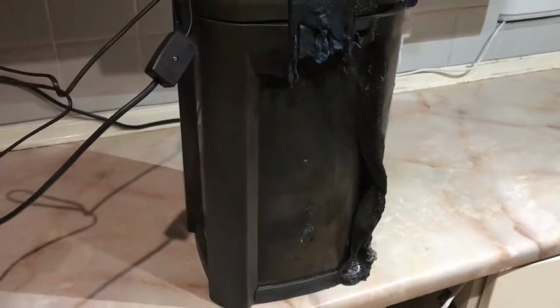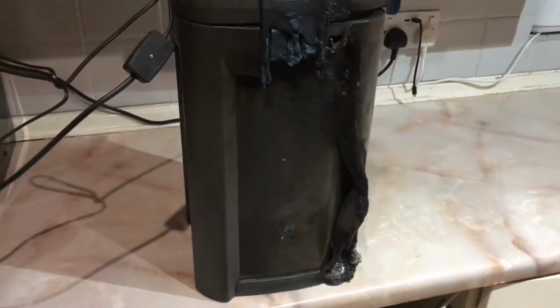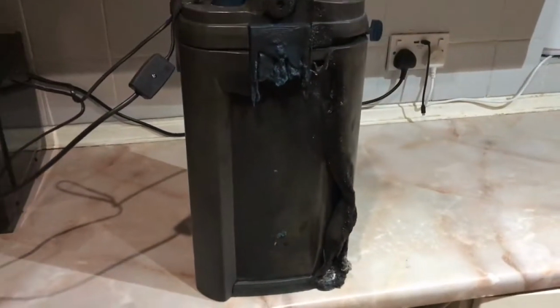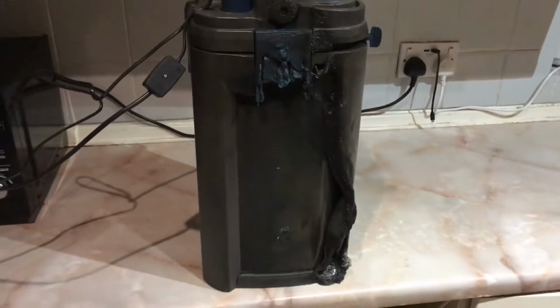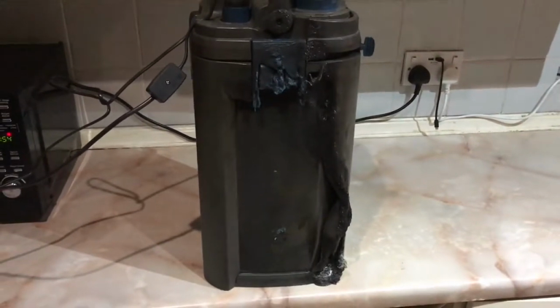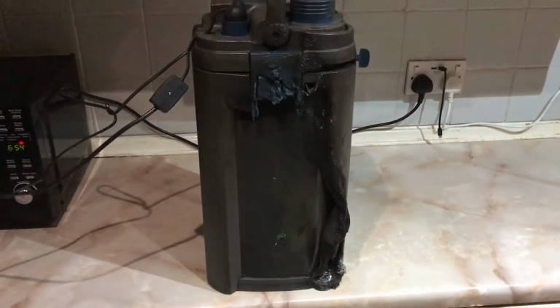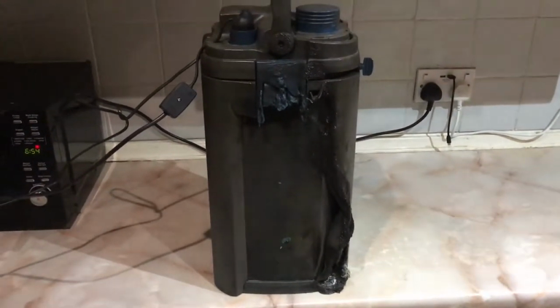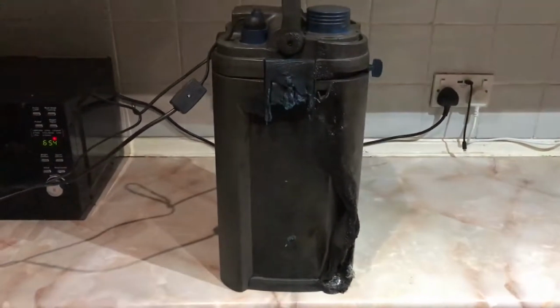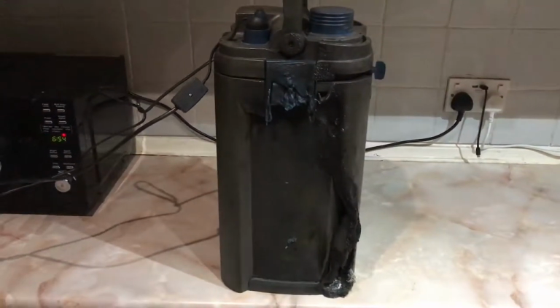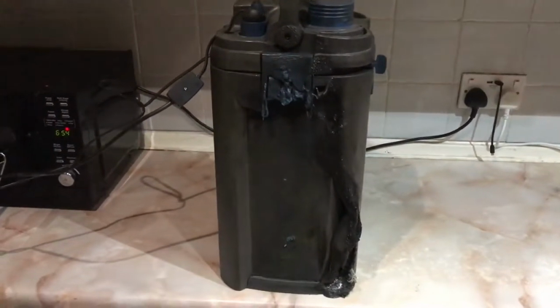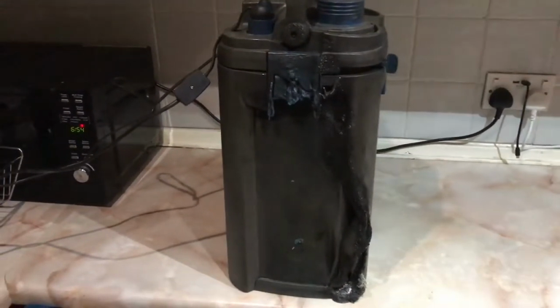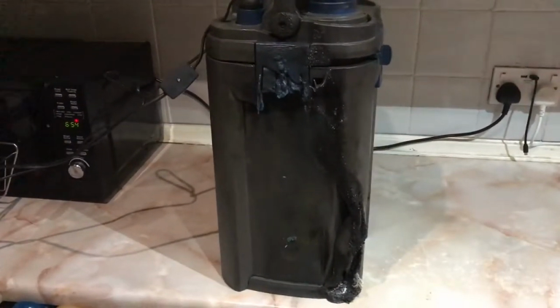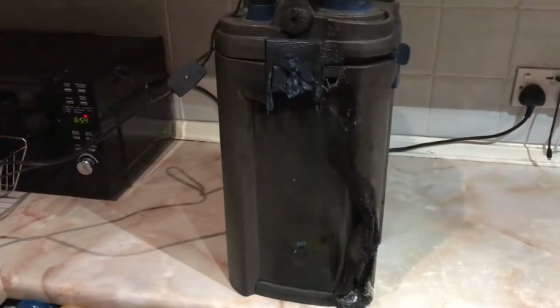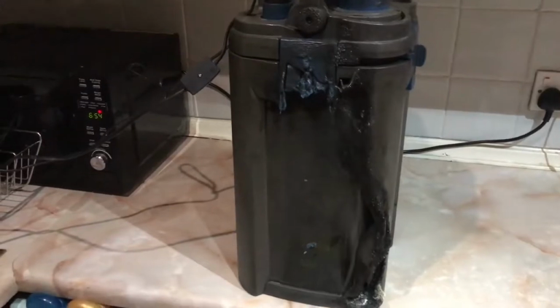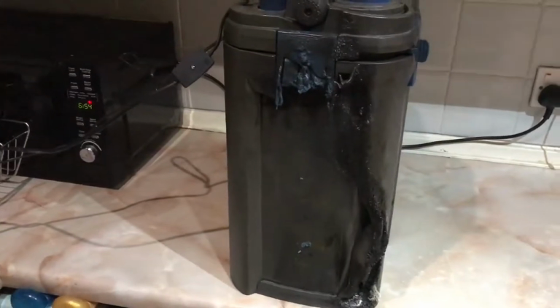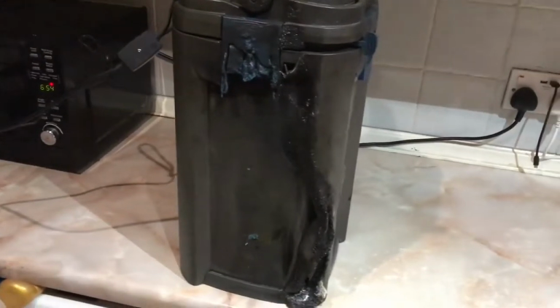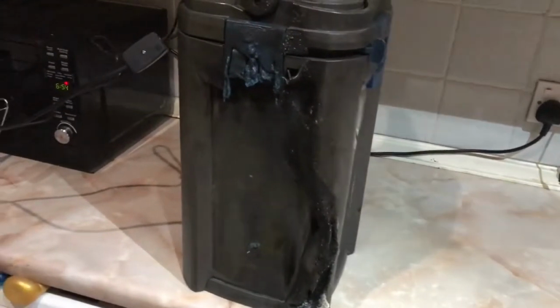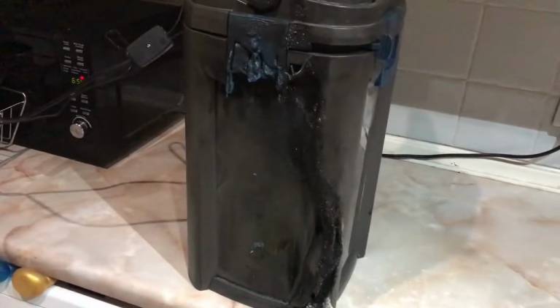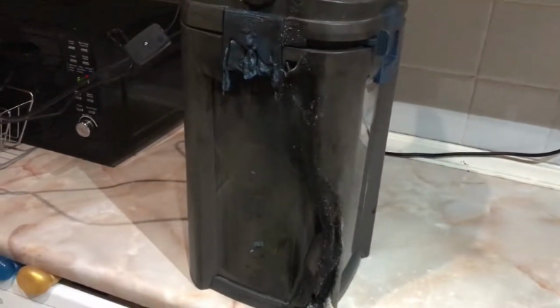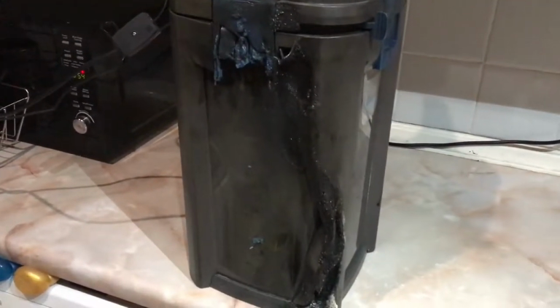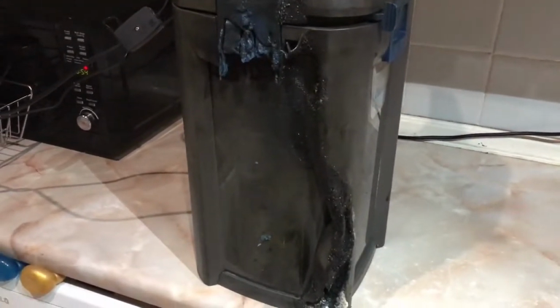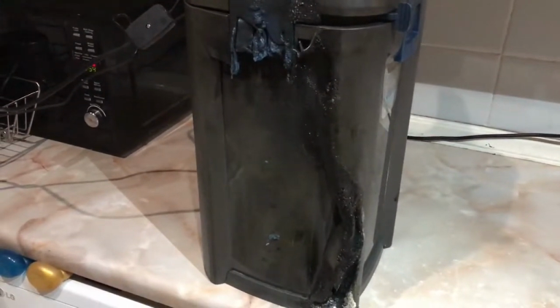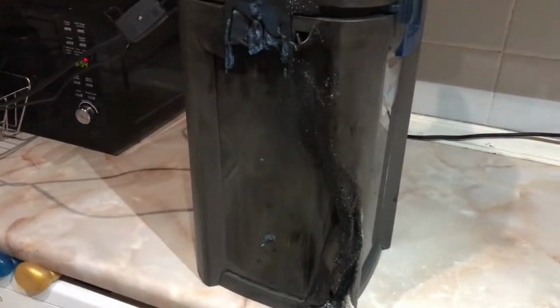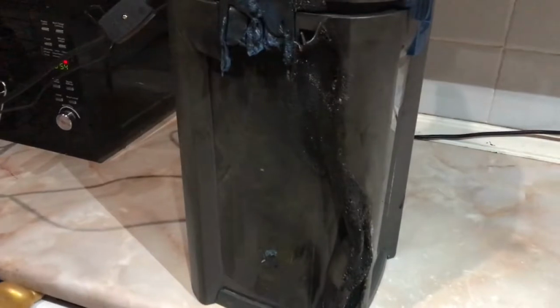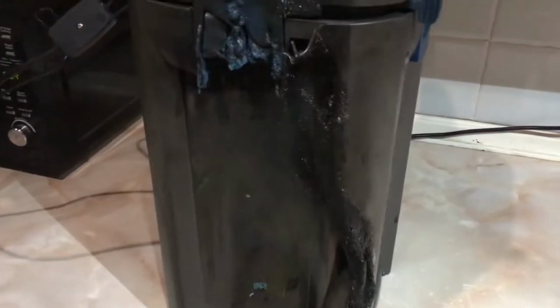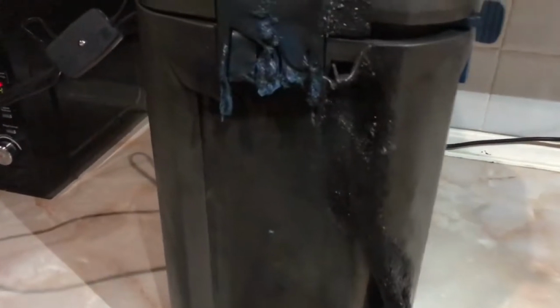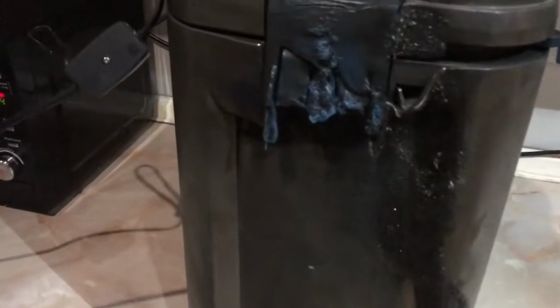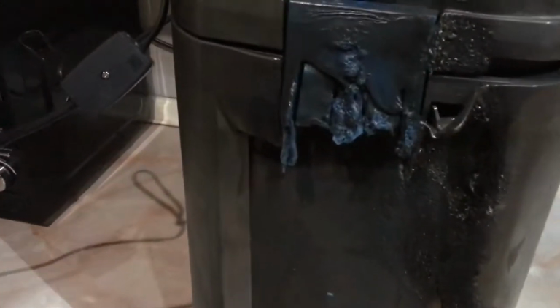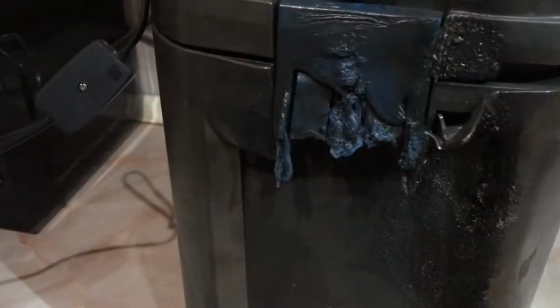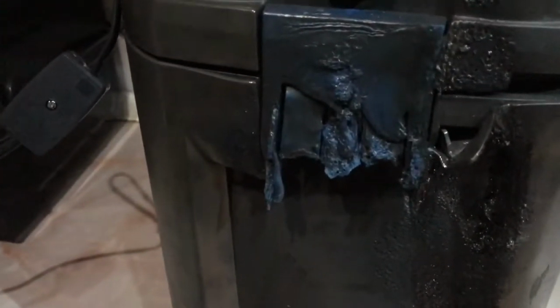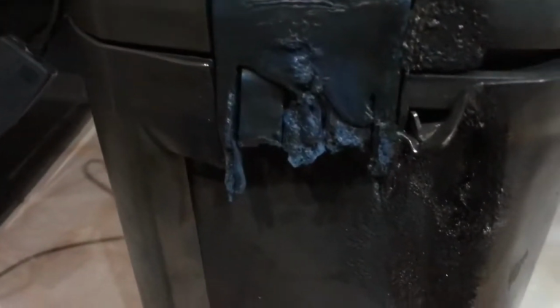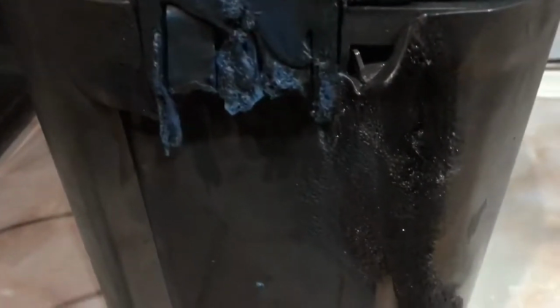Although the damage is quite significant, it is only to one side of the canister filter. The other three sides are still well intact, so I'm hoping that I can still get this to work.